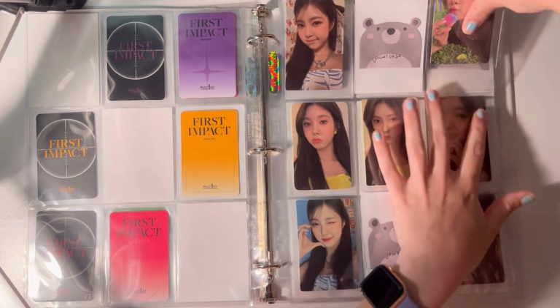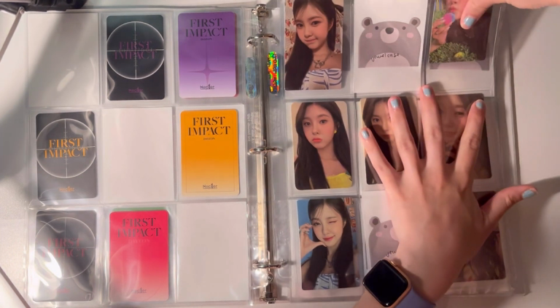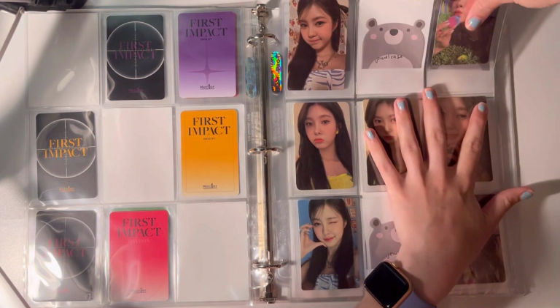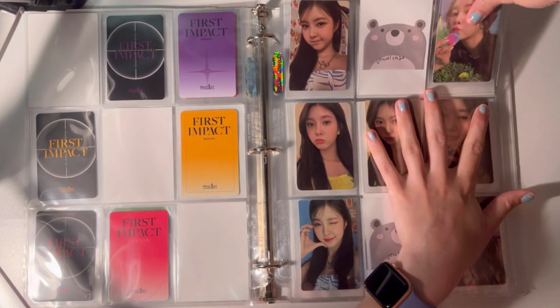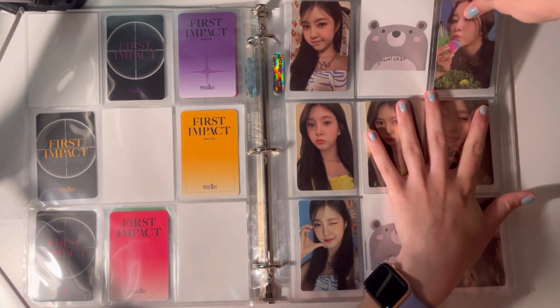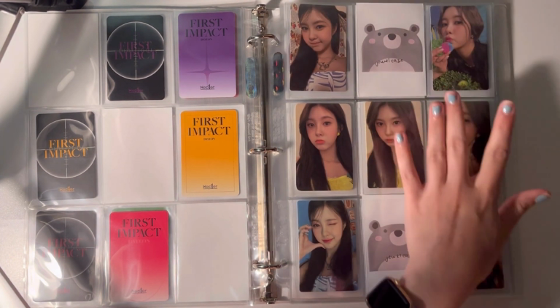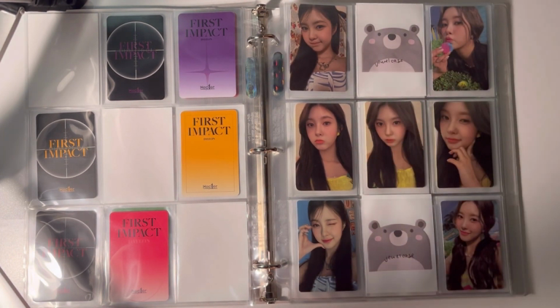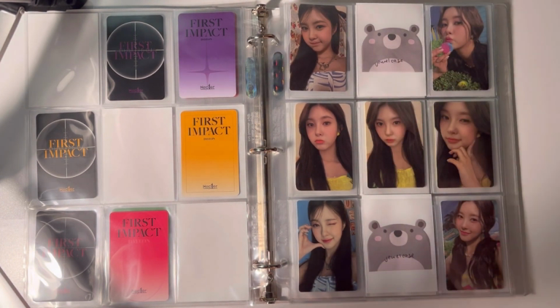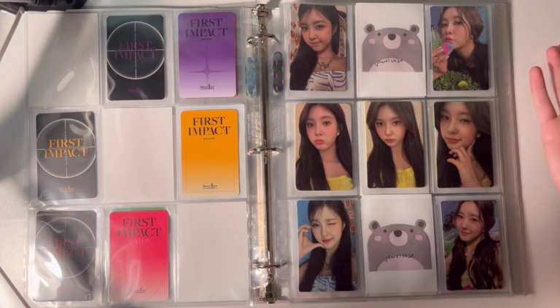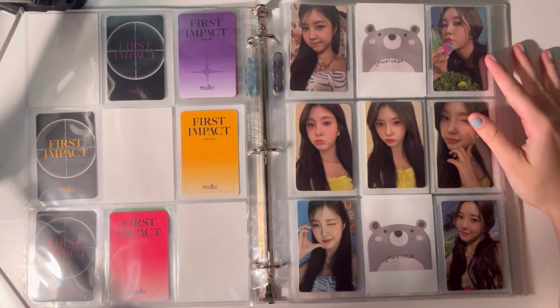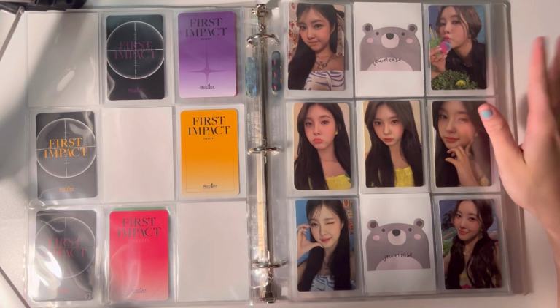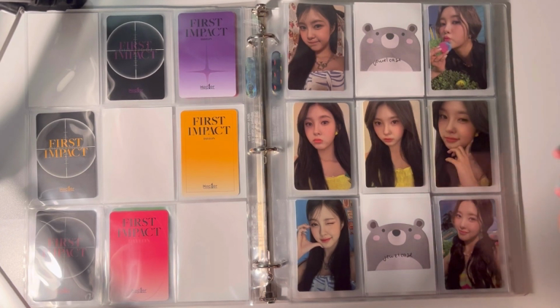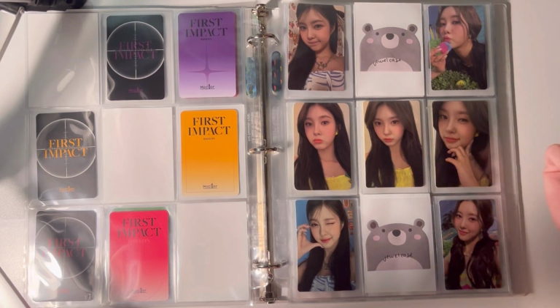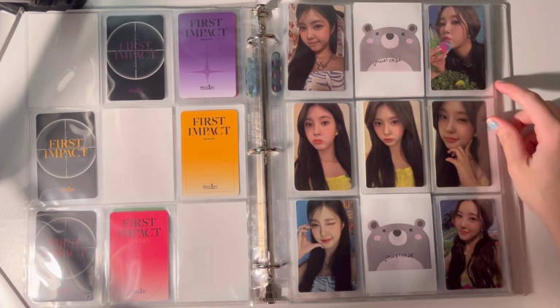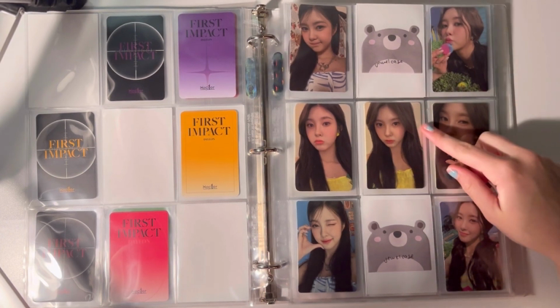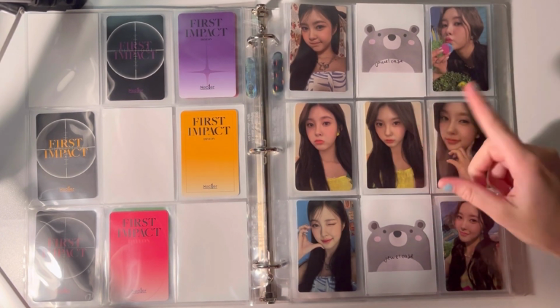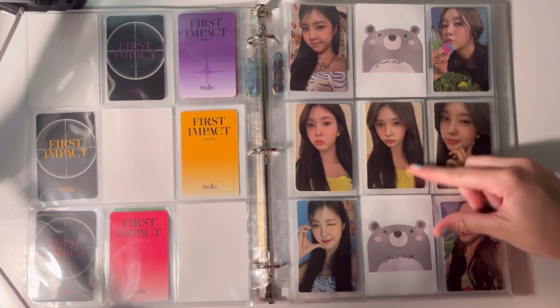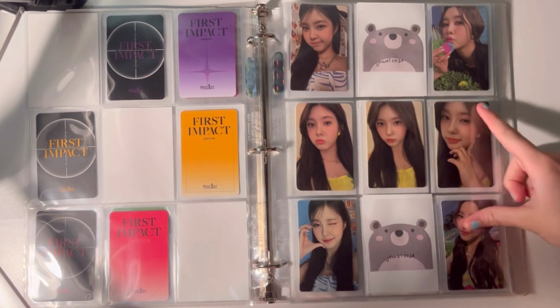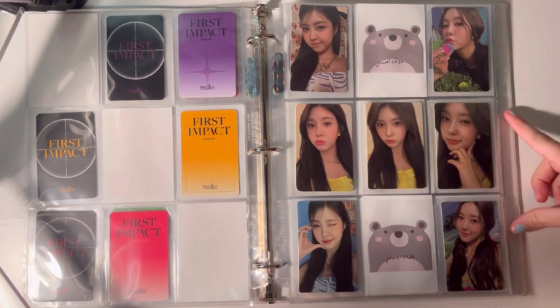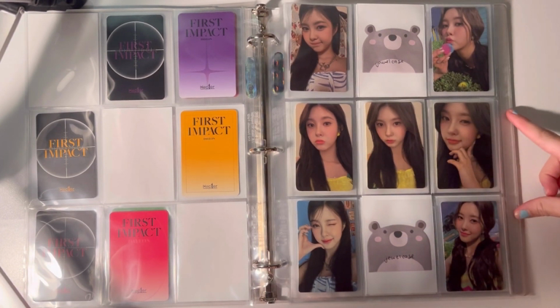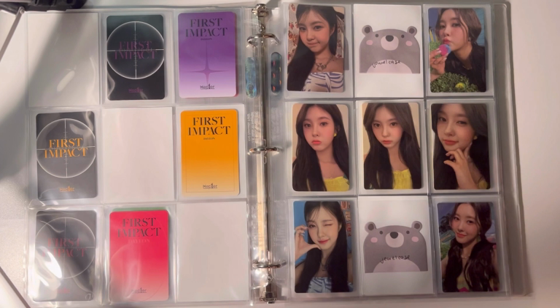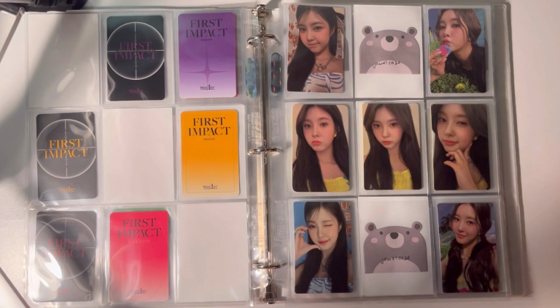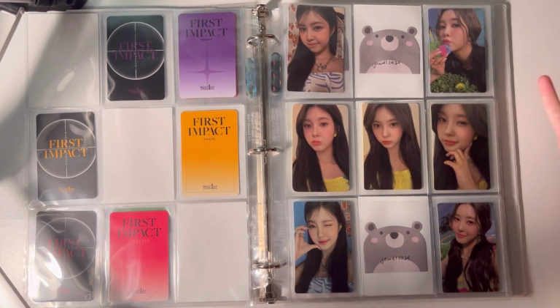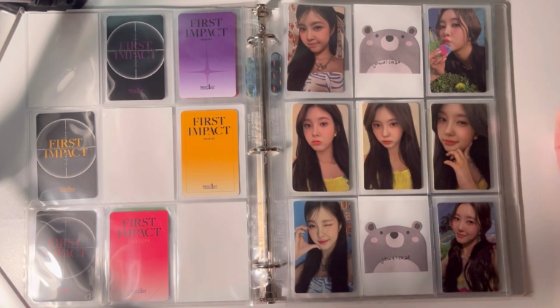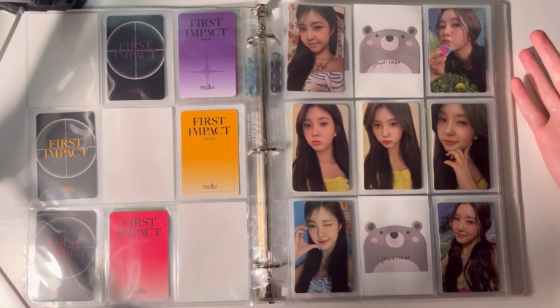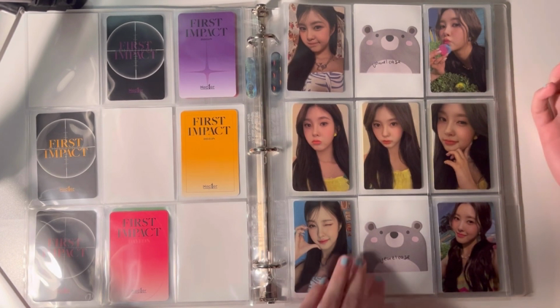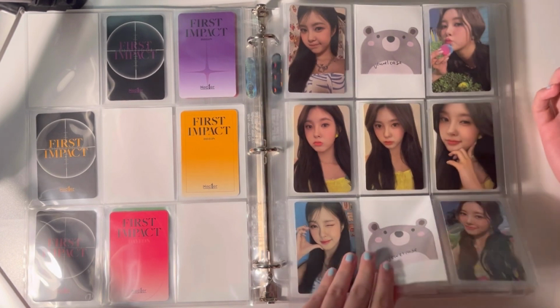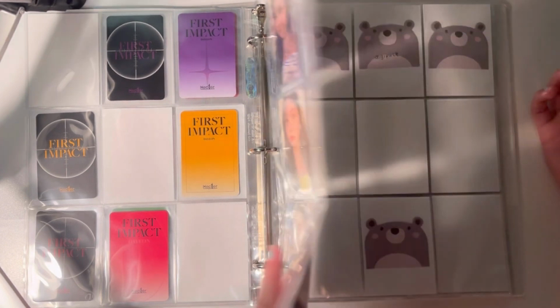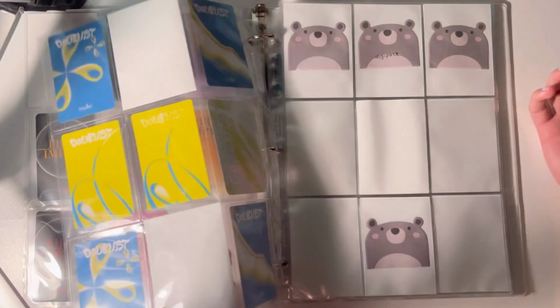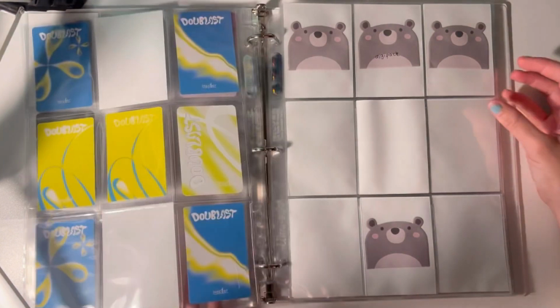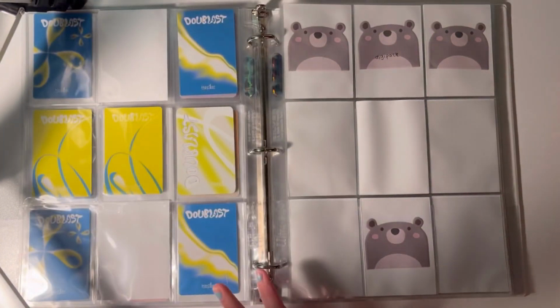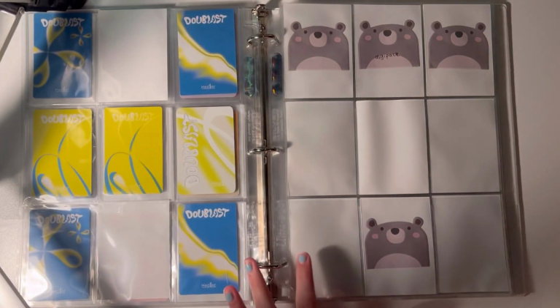She's one of the reasons I dropped my Kep1er collection — one, because I had so many cards. I collected Shao Ting and Yeseo as well. Shao Ting's really hard, basically impossible. For Dayan it's pretty manageable, which is nice.